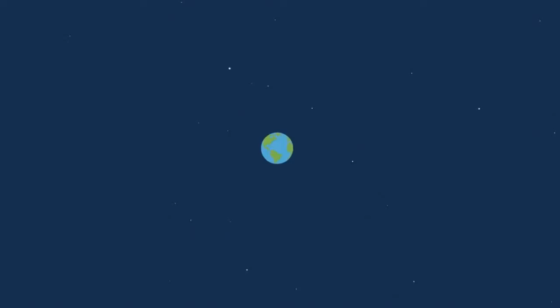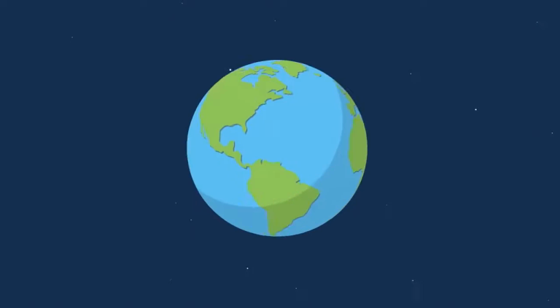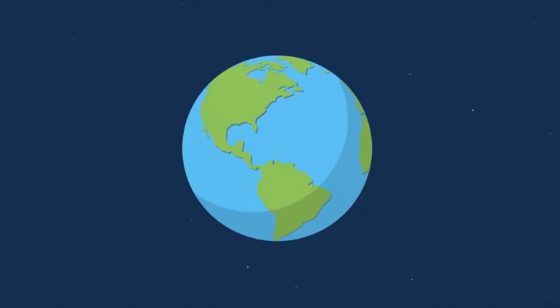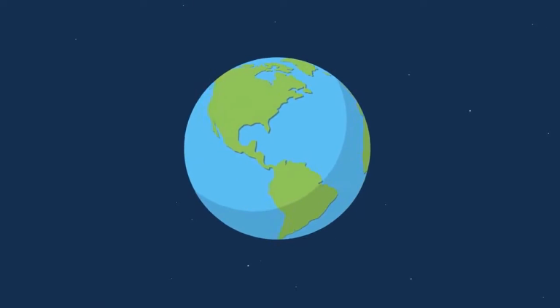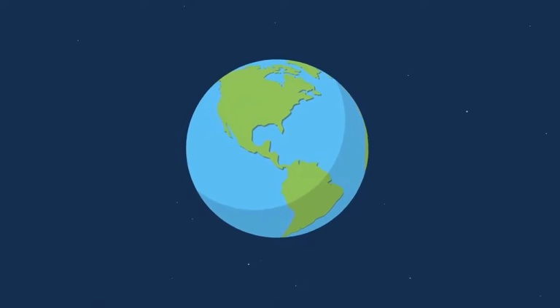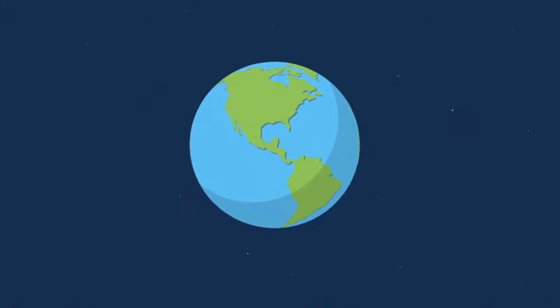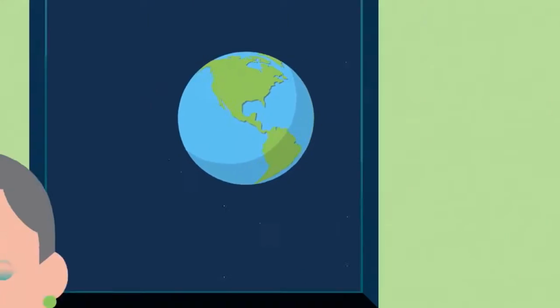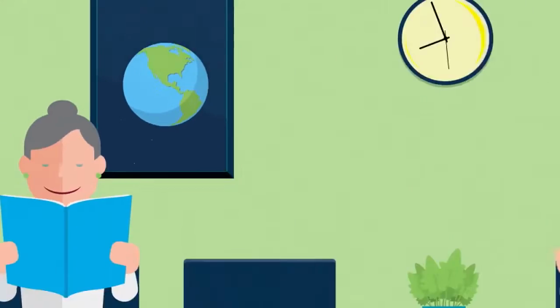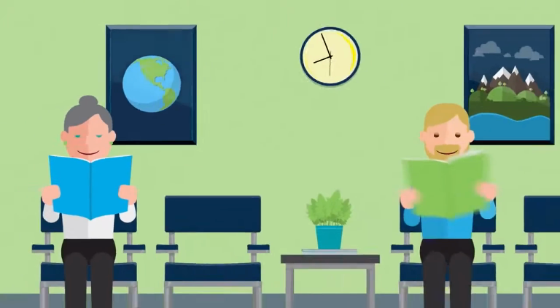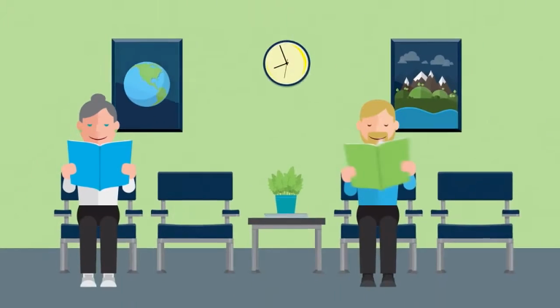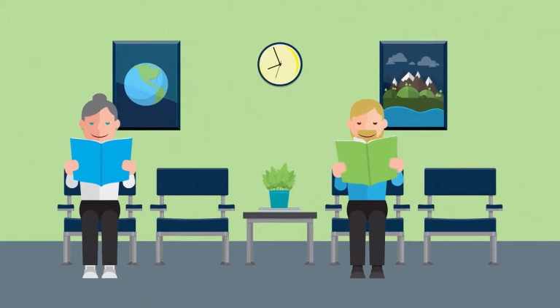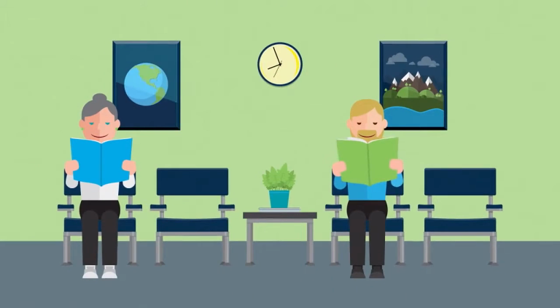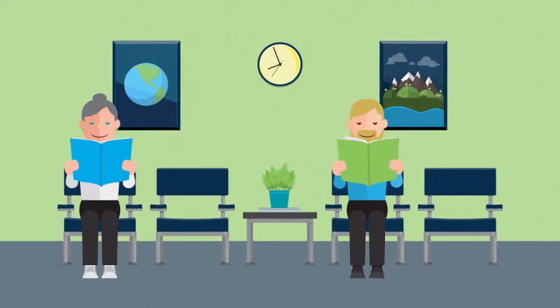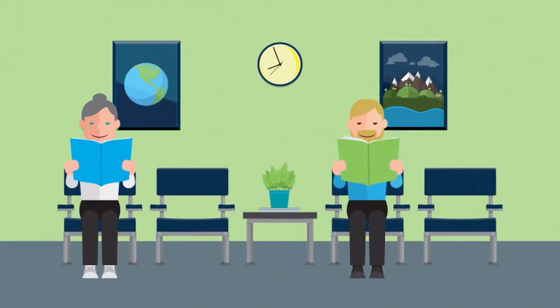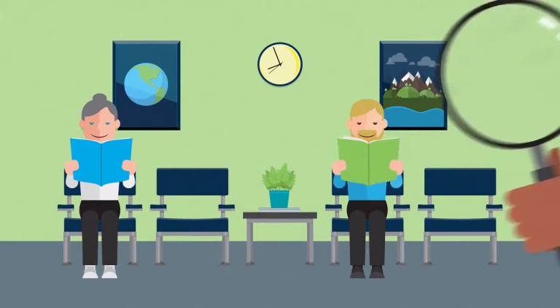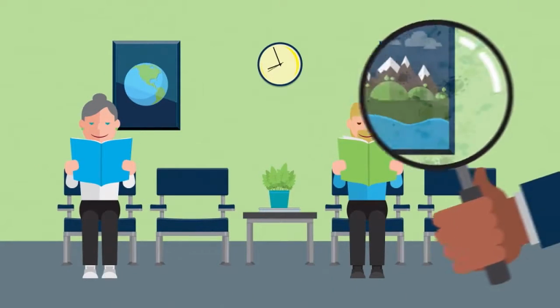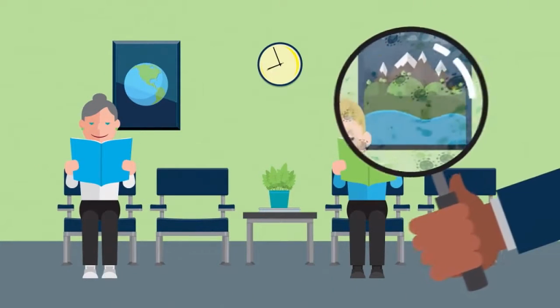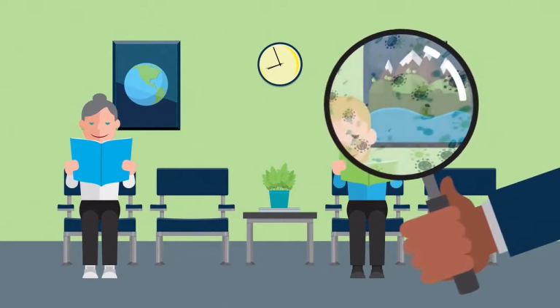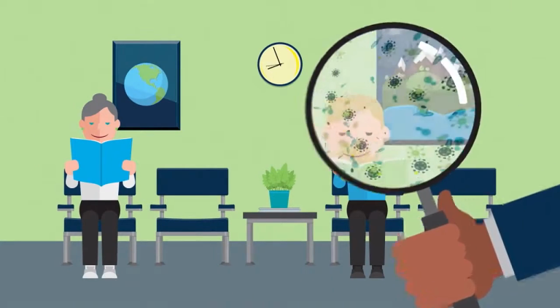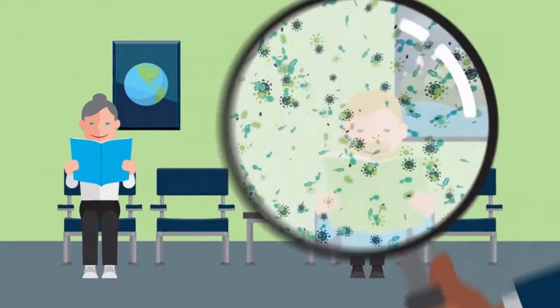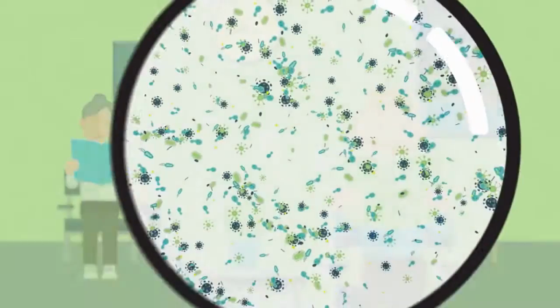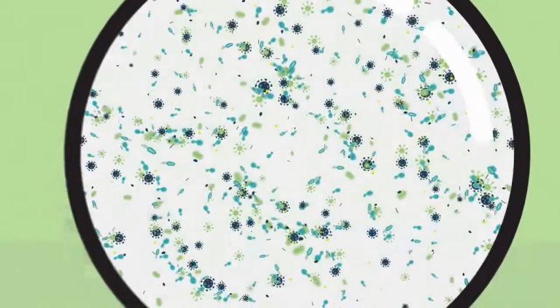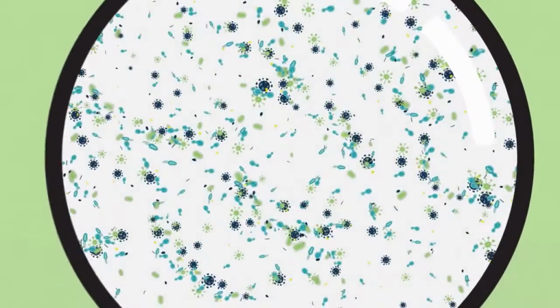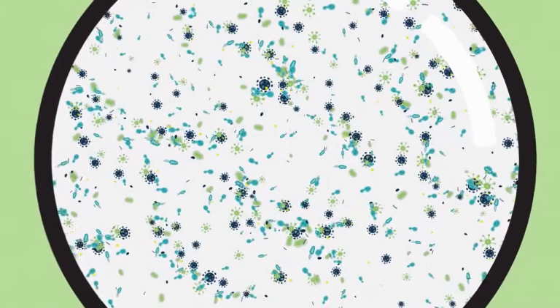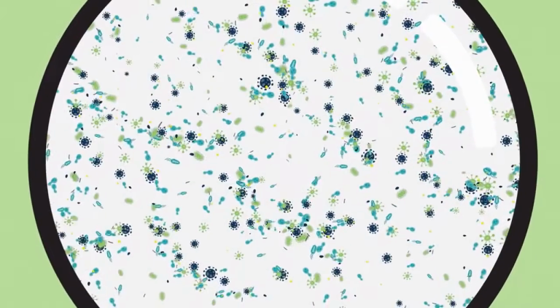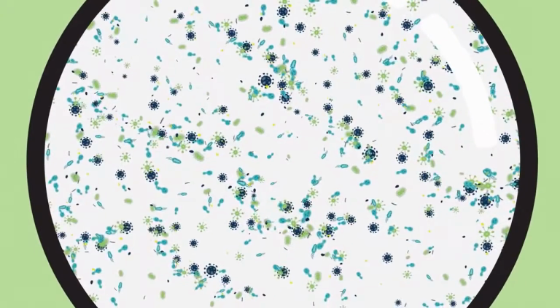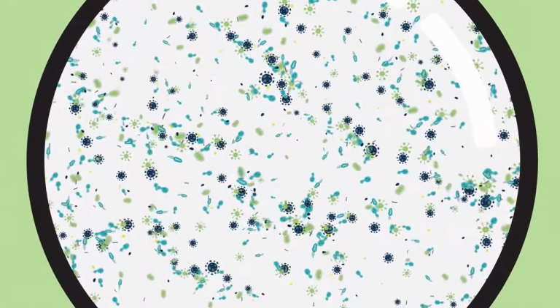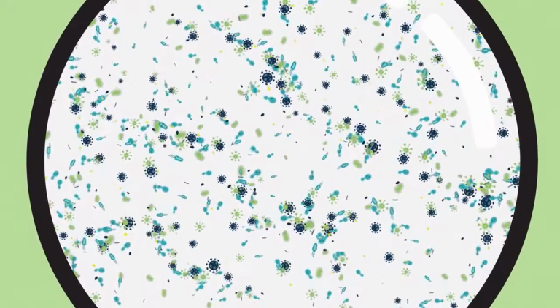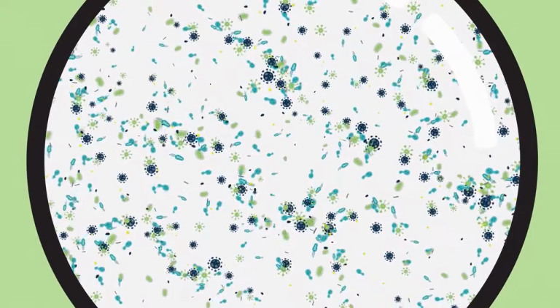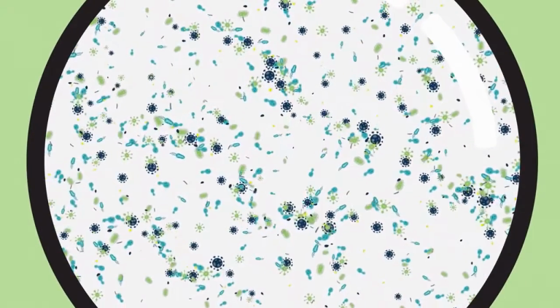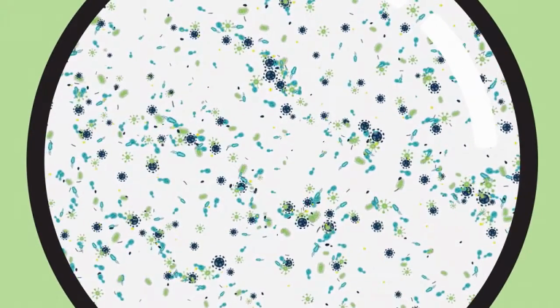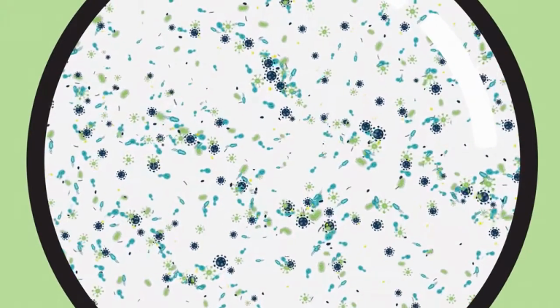There's an unseen world out there in your indoor air. It's filled with pollutants, germs, allergens, dust, mold, and VOCs.